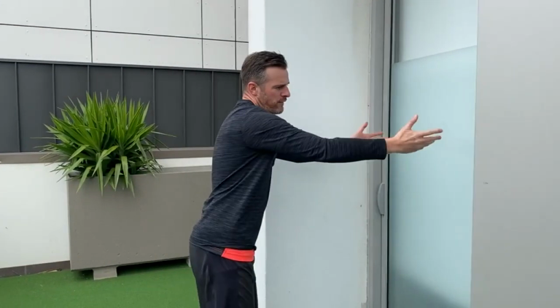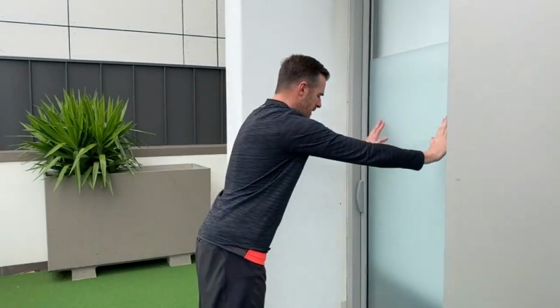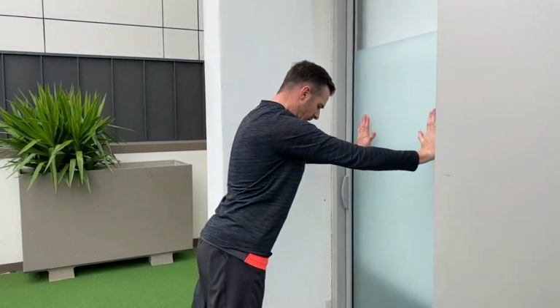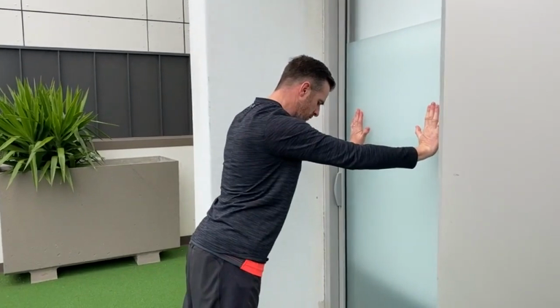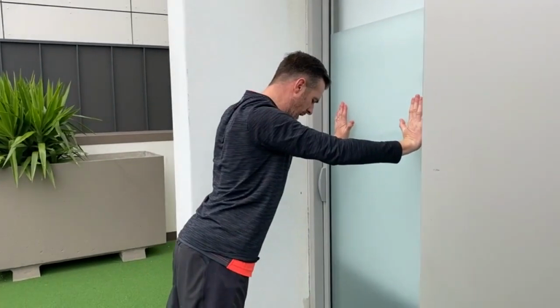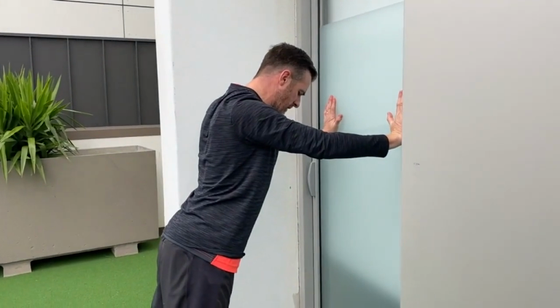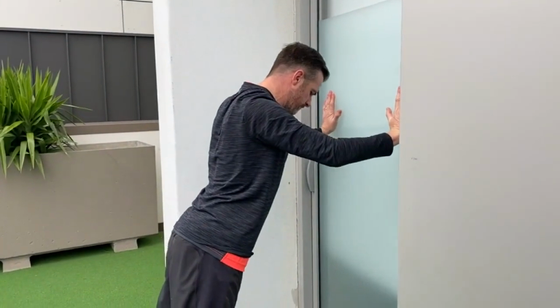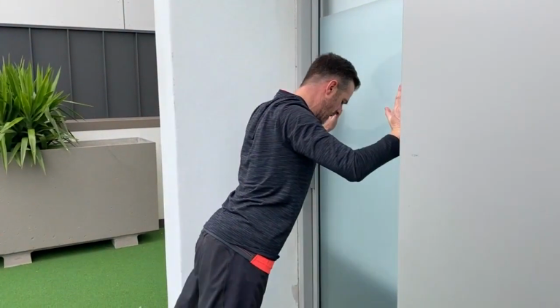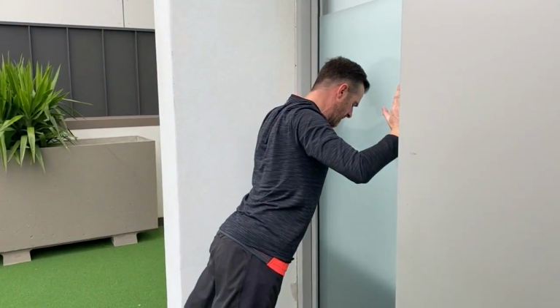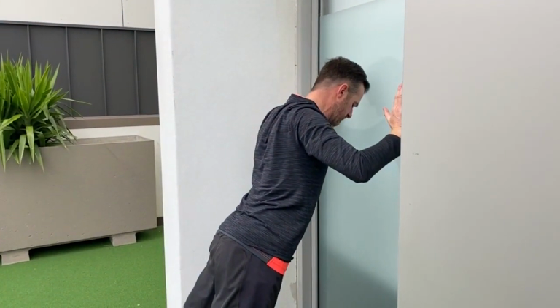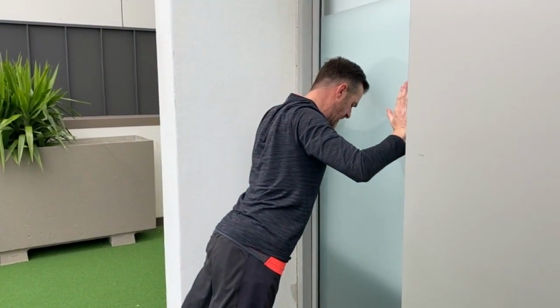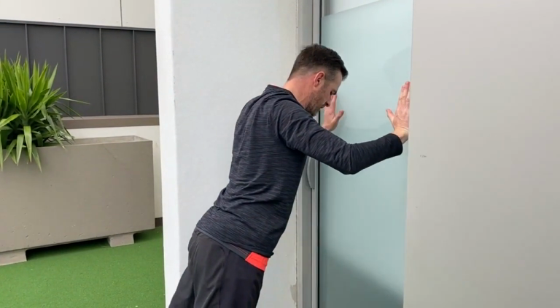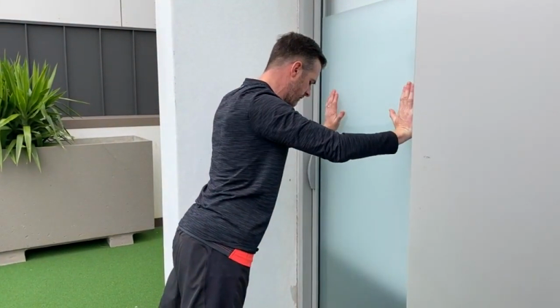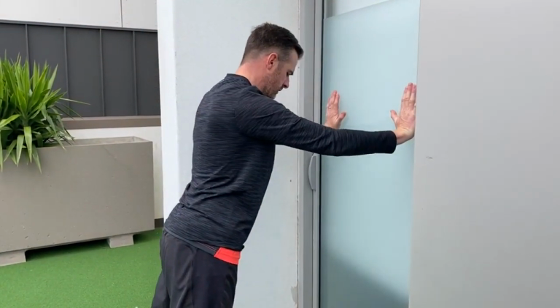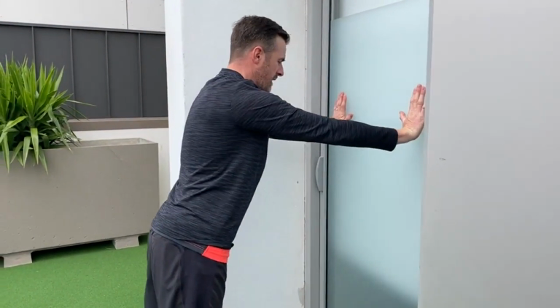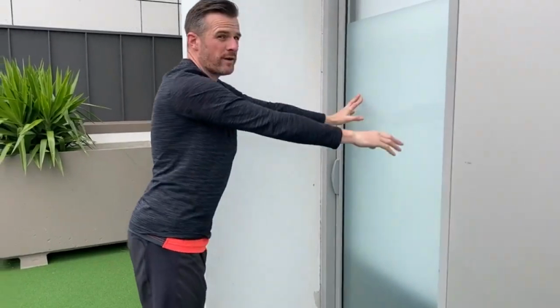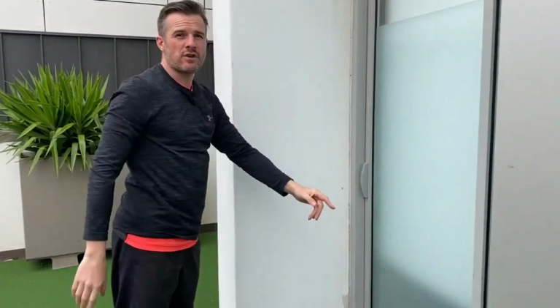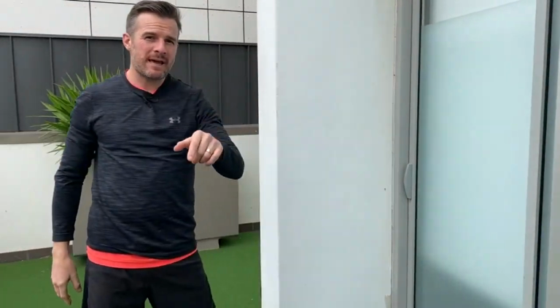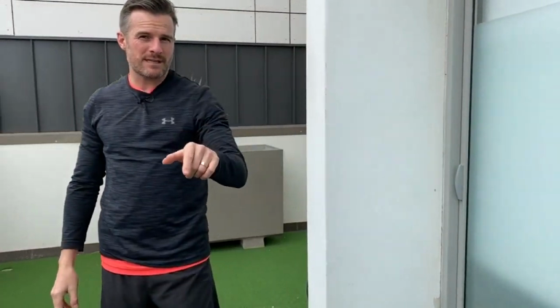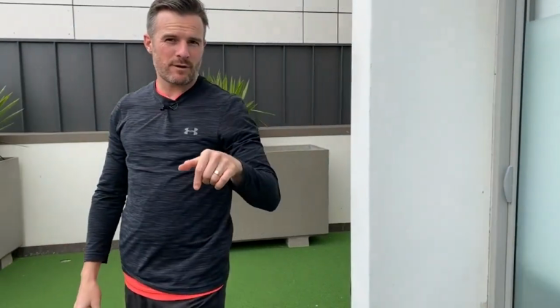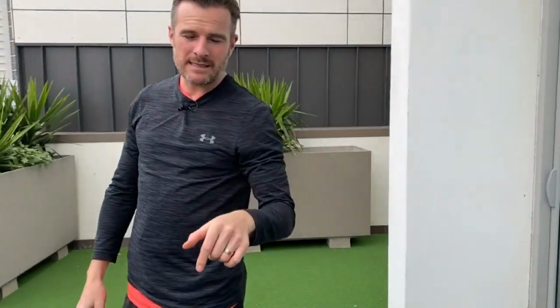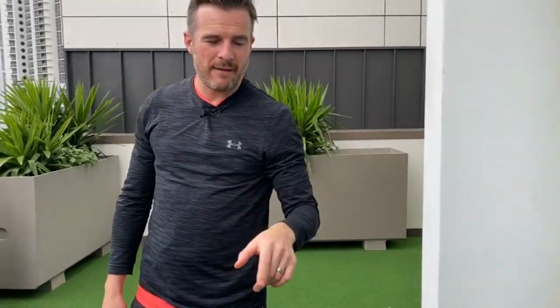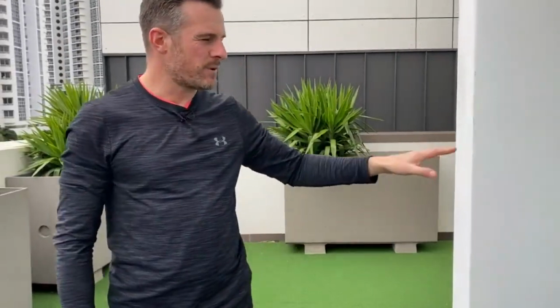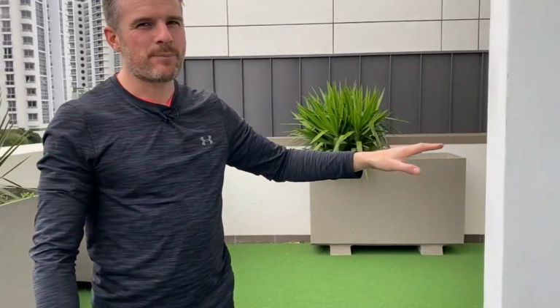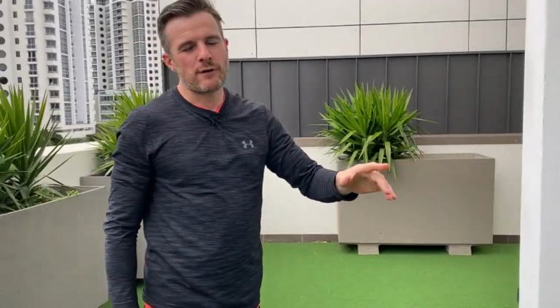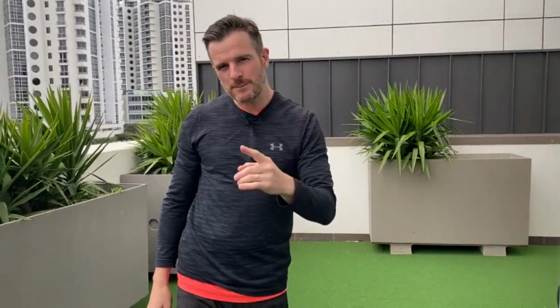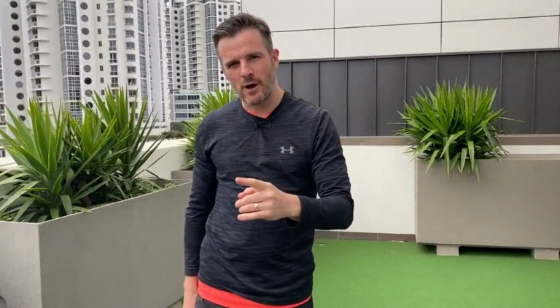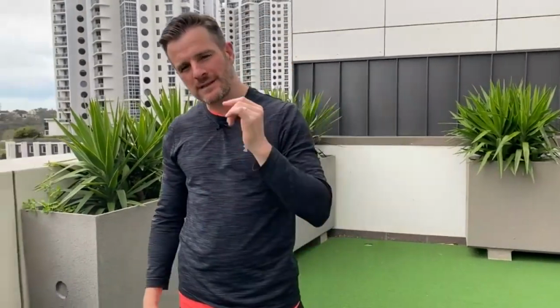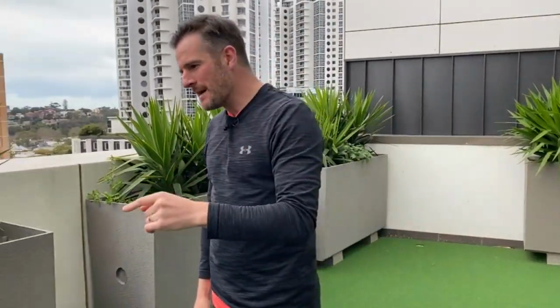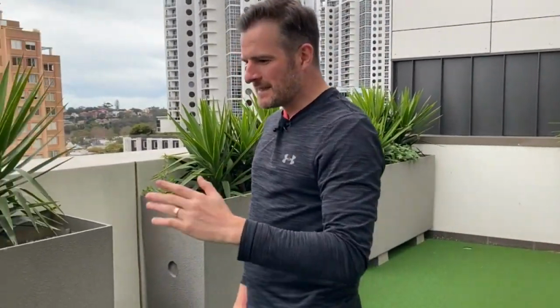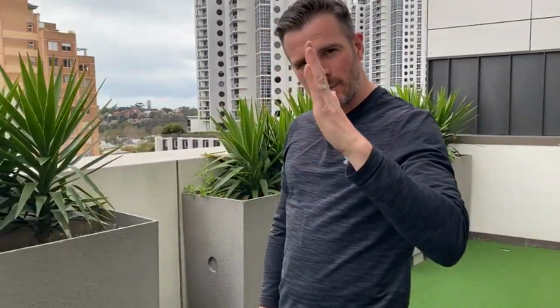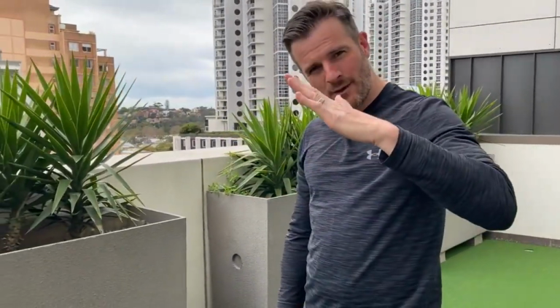The push-up sequence is: shoulder blades first, elbow second, elbow third, shoulder blades fourth — that gets the press-up movement correct.